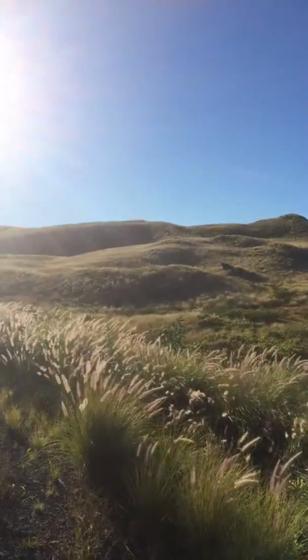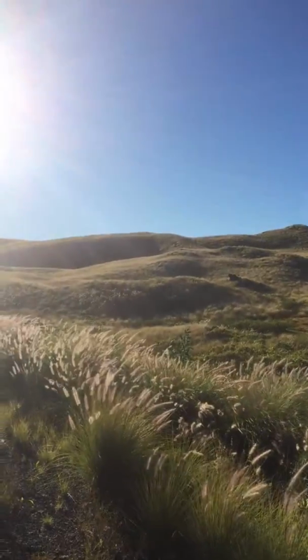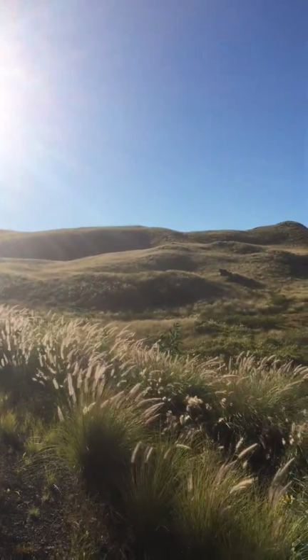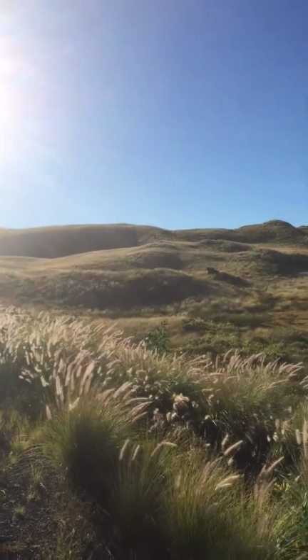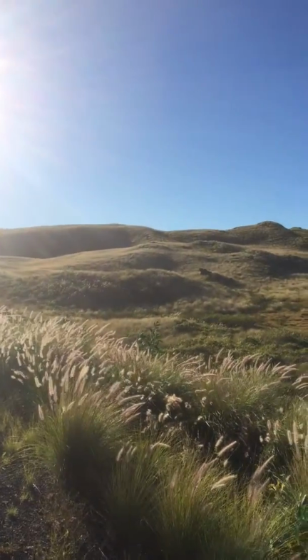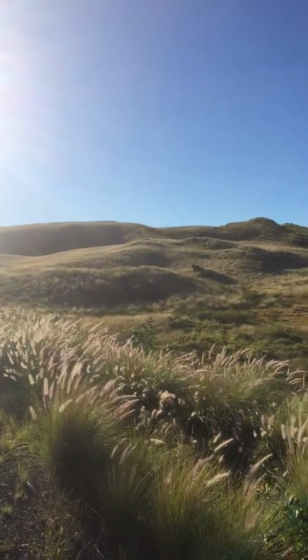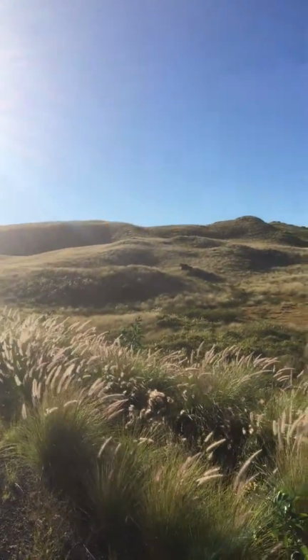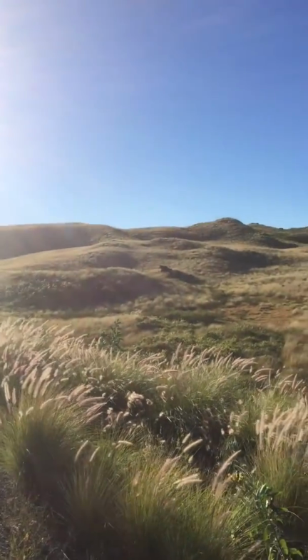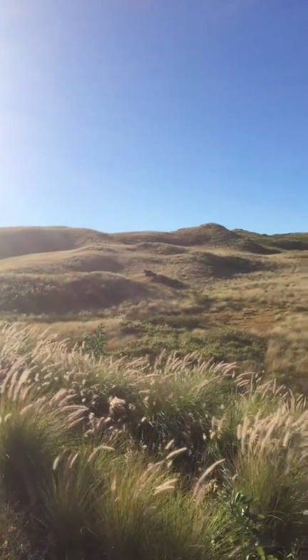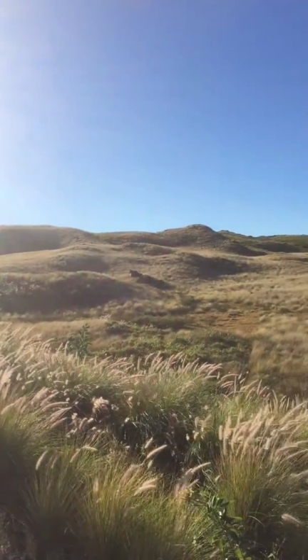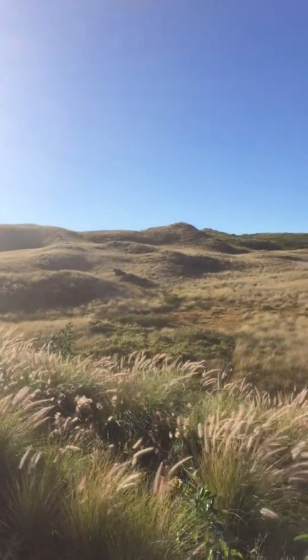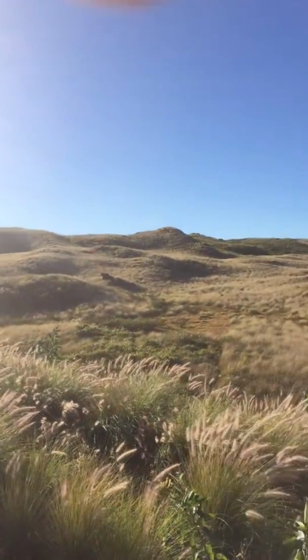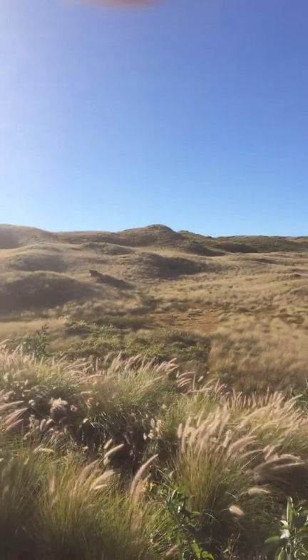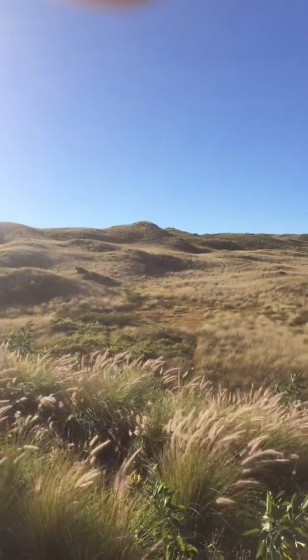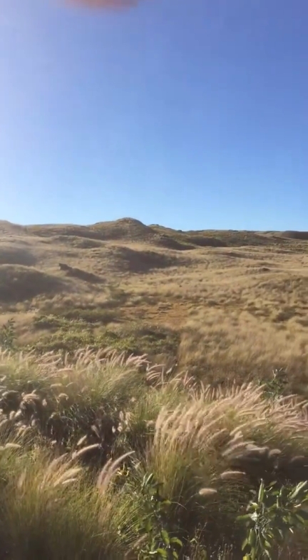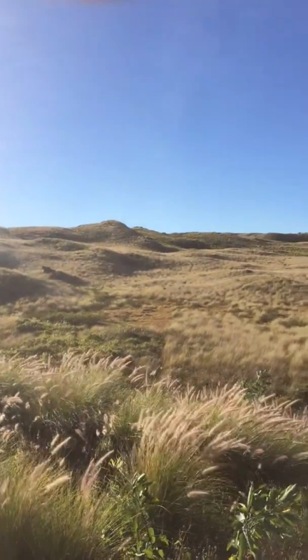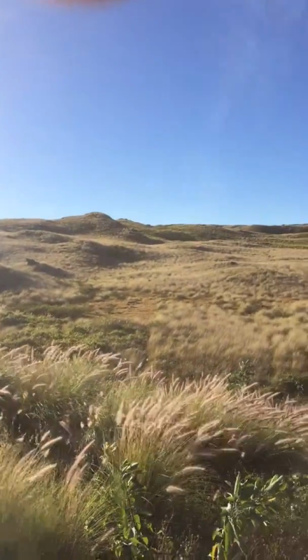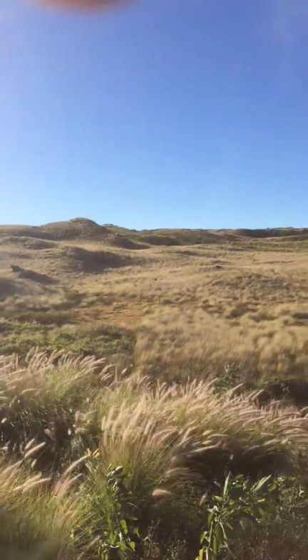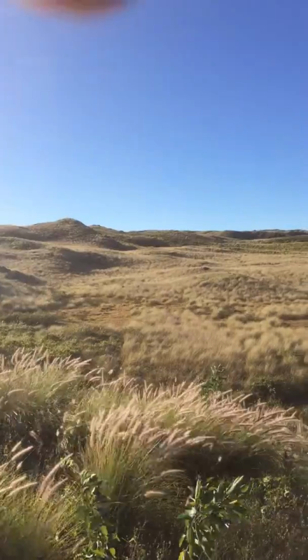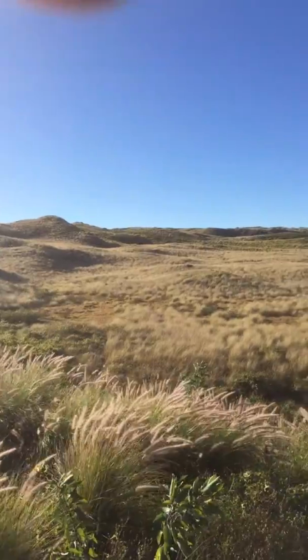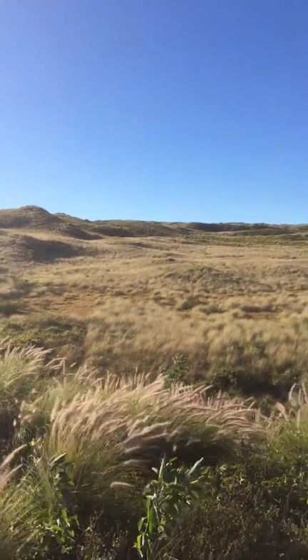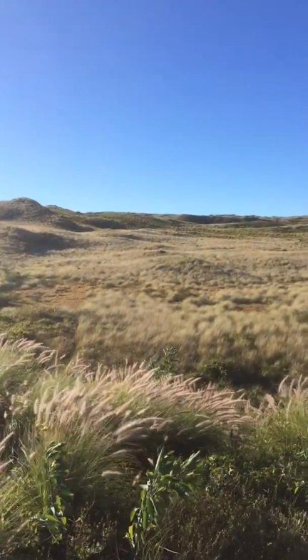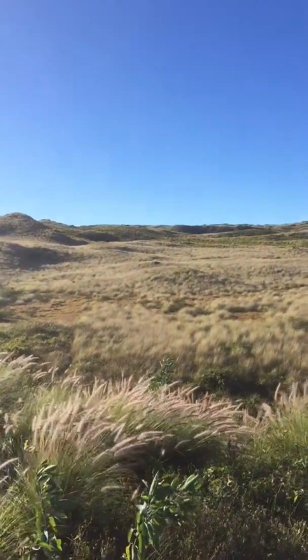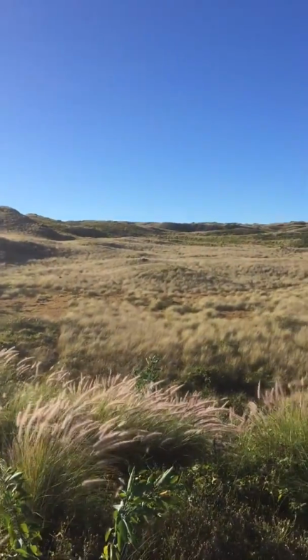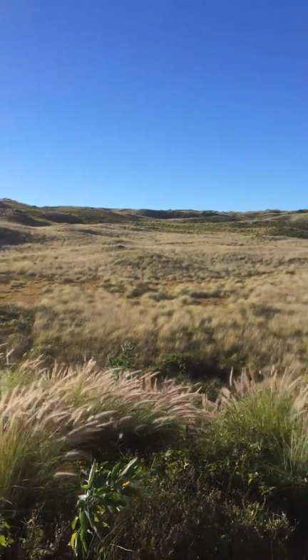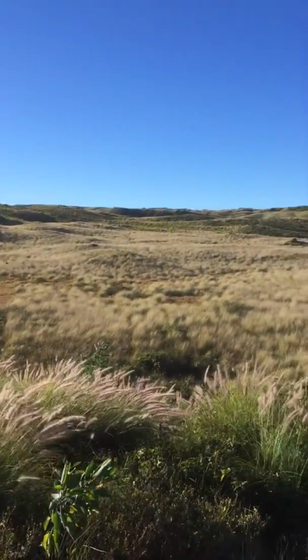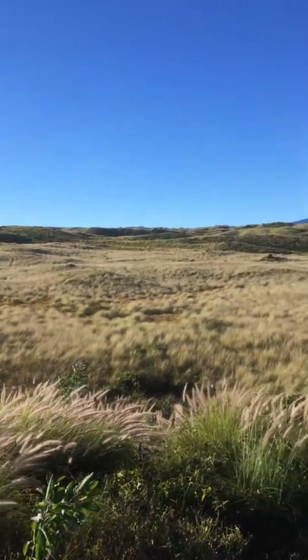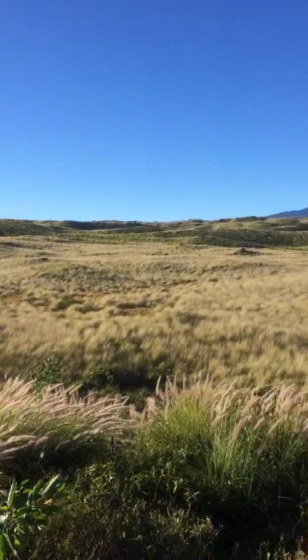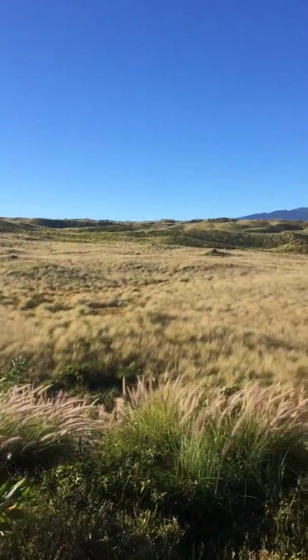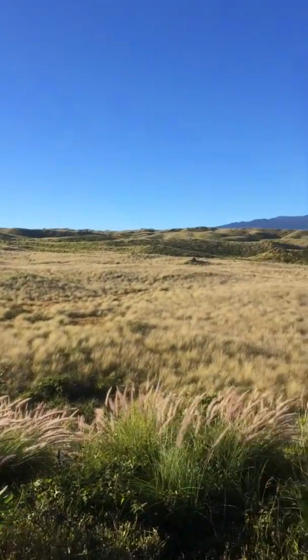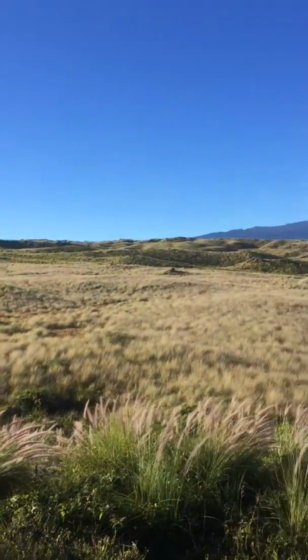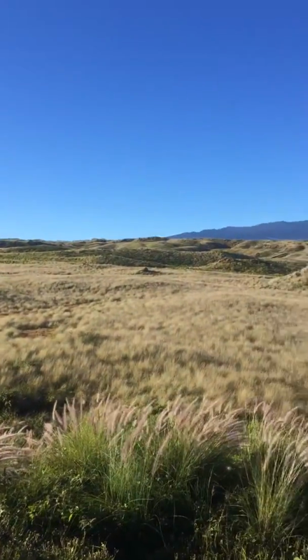Good morning everyone. I'm driving up from the west side, from the Kona side, going over toward Hilo, and I just wanted to show you some of the landscape up here.